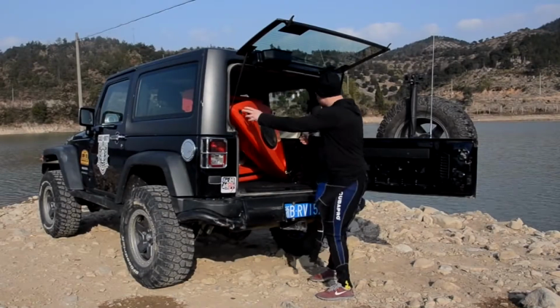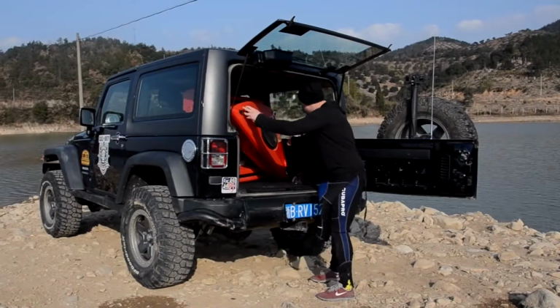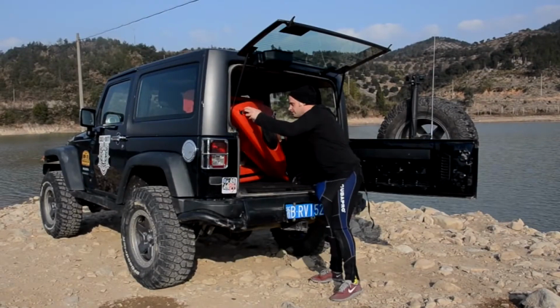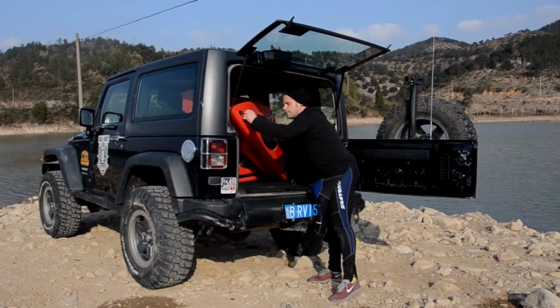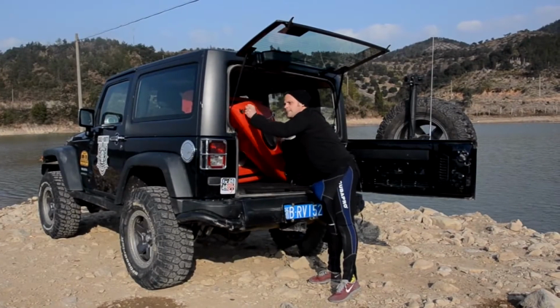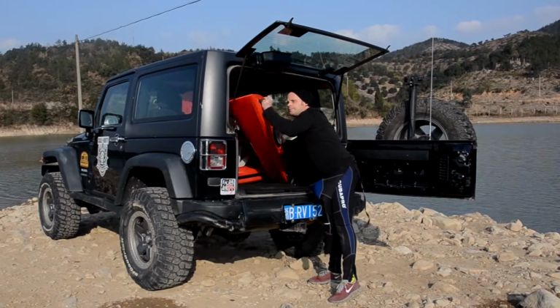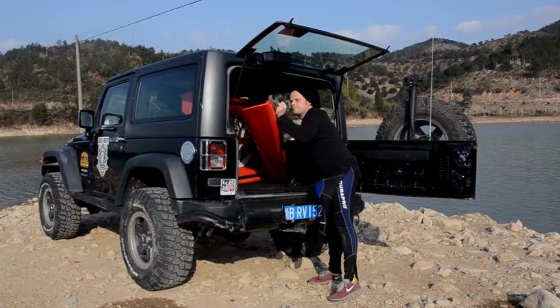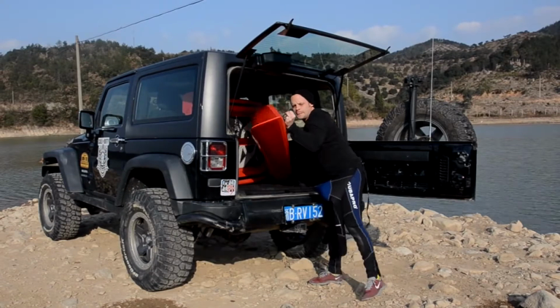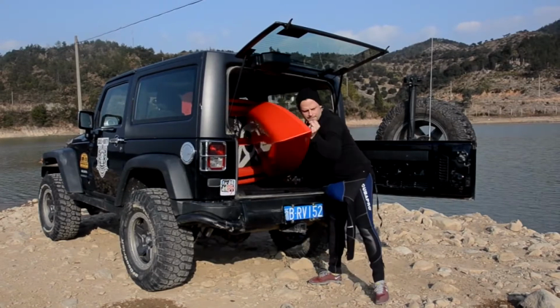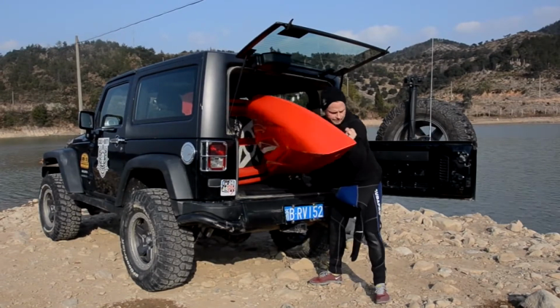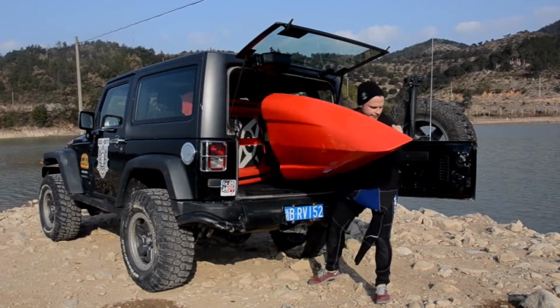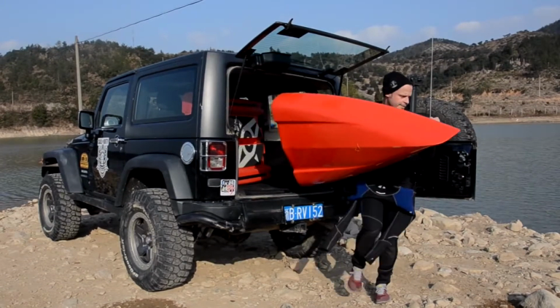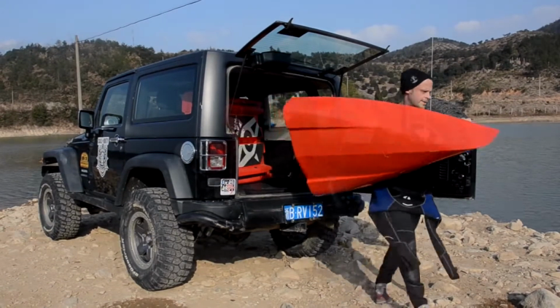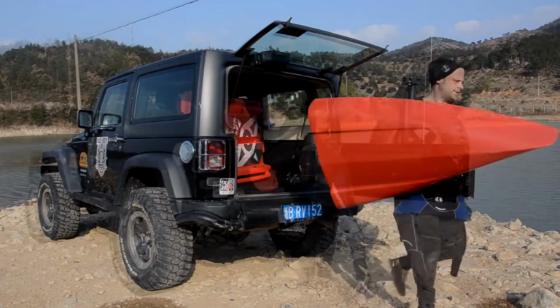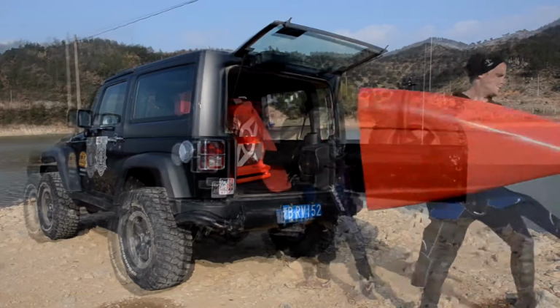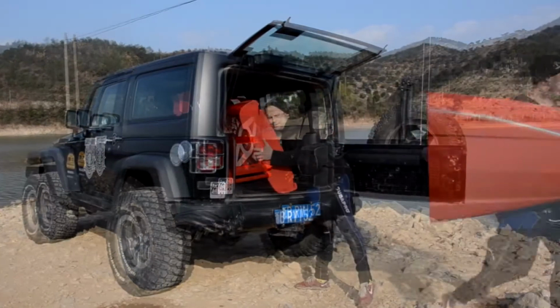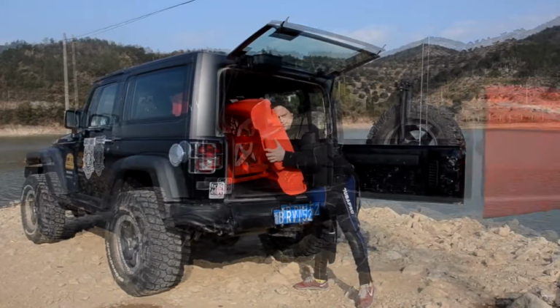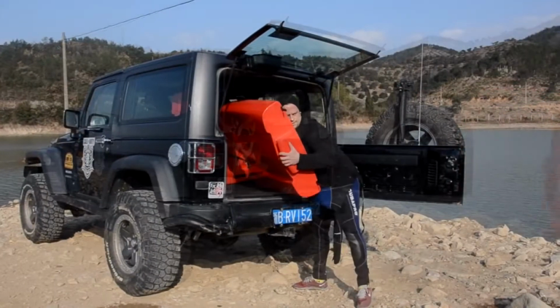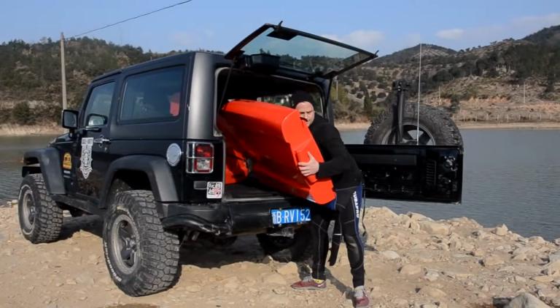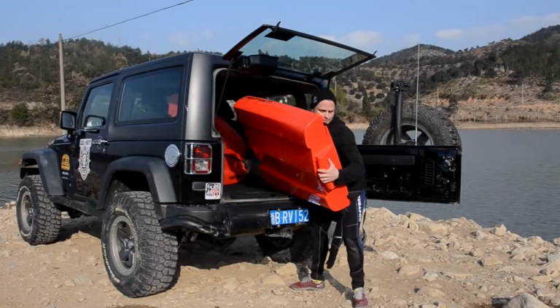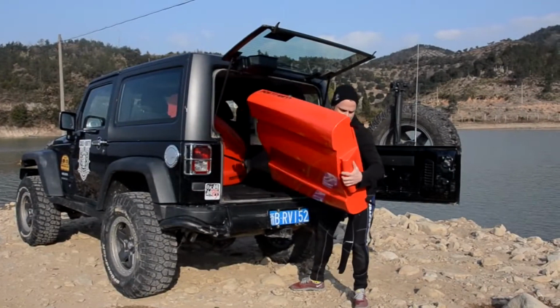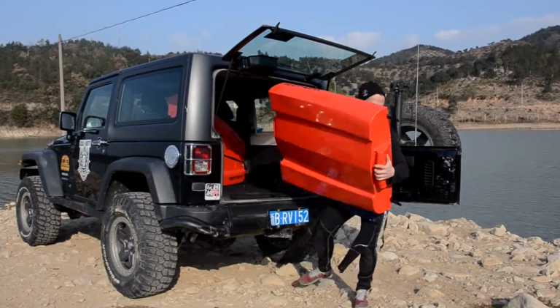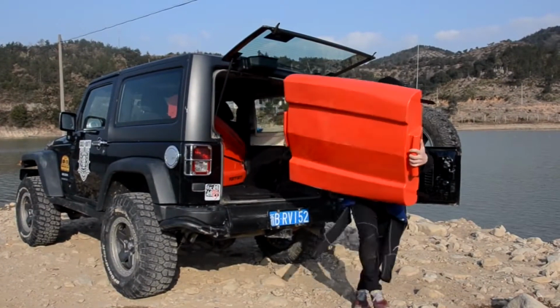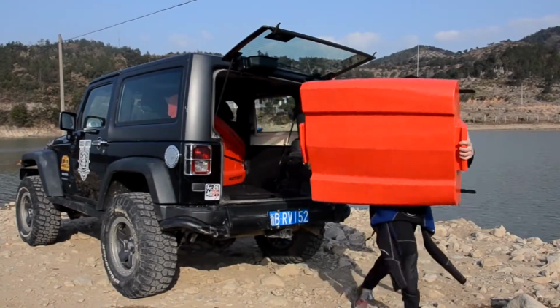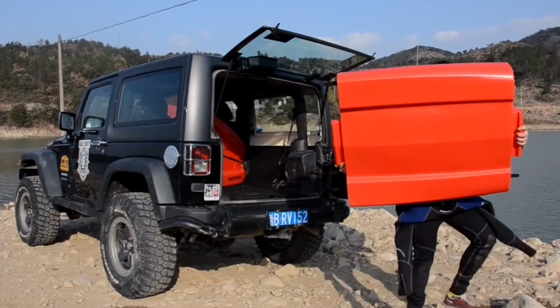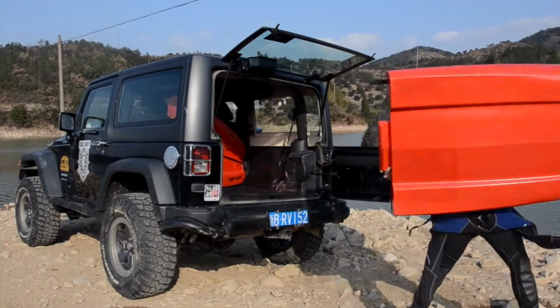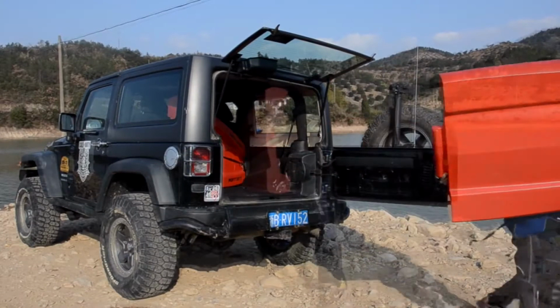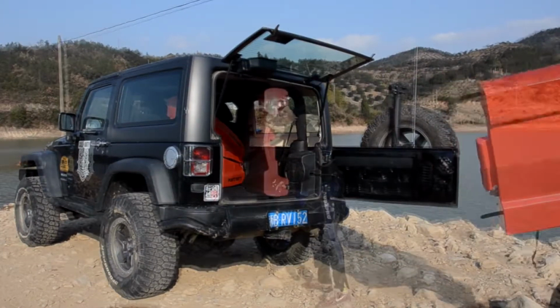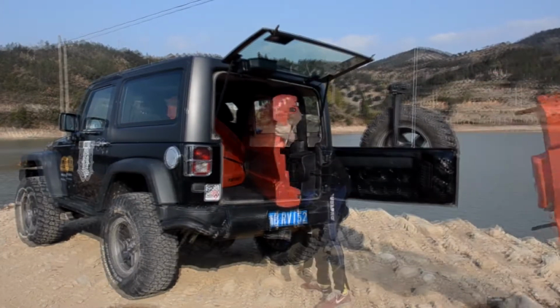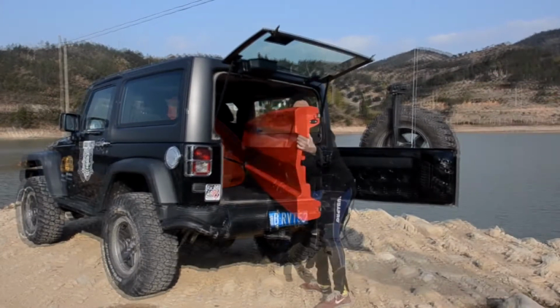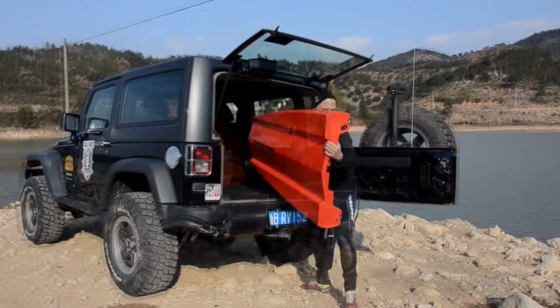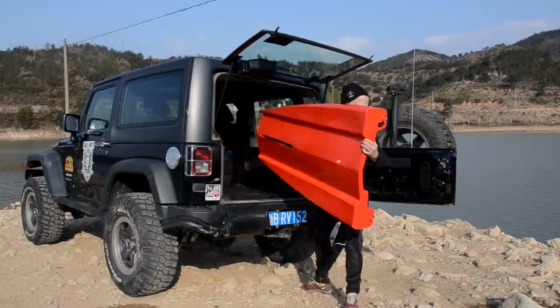It fits in the back of a Prius, in an elevator, or under your bed. Check it when flying, or bring it on the bus. It's the urban solution.